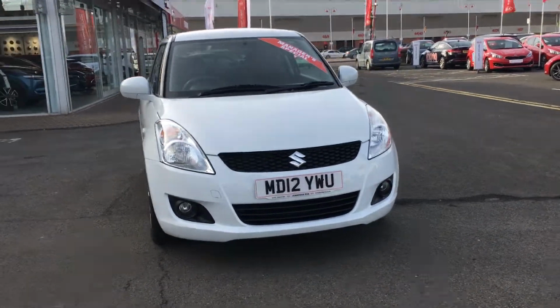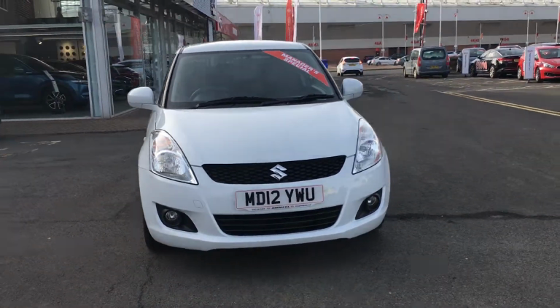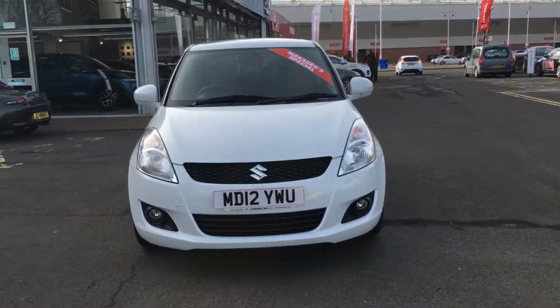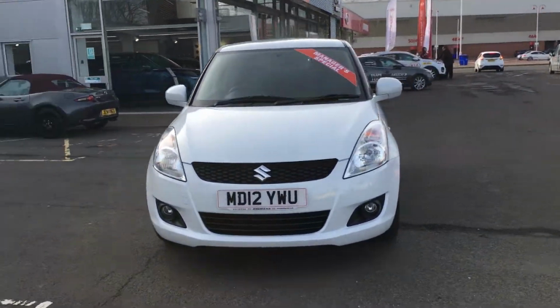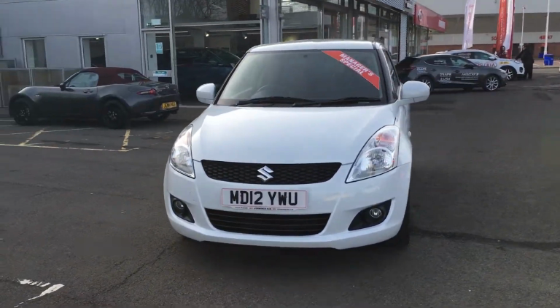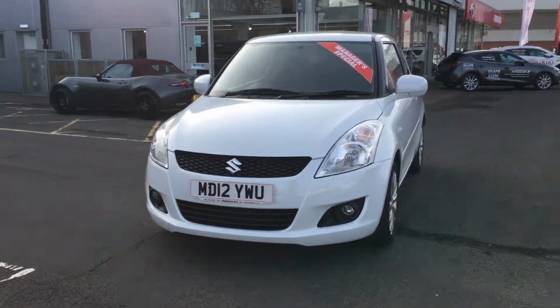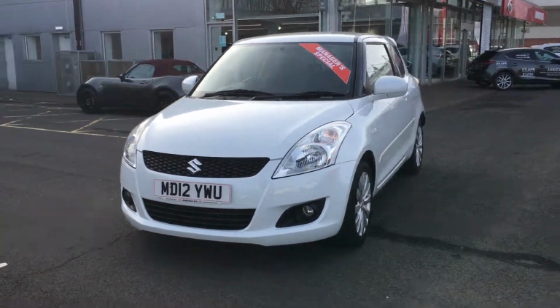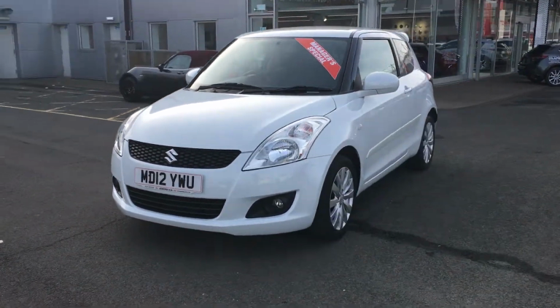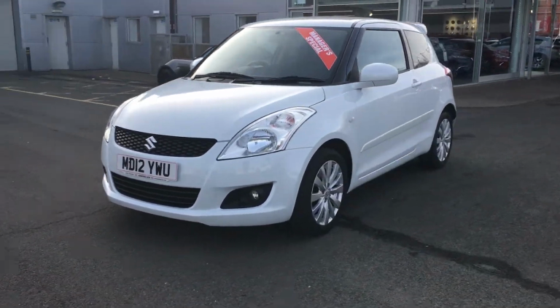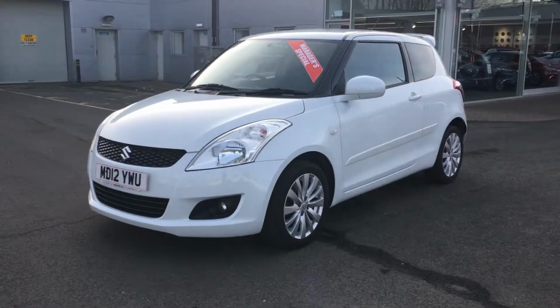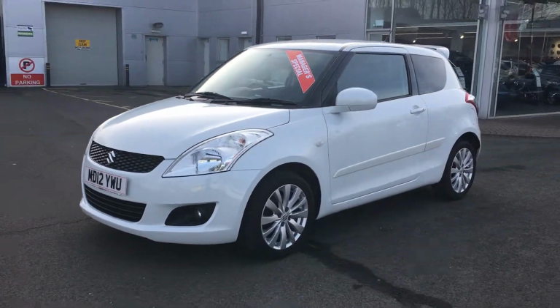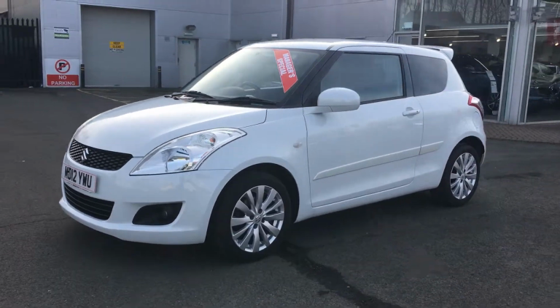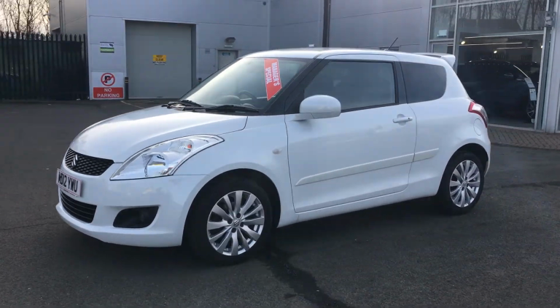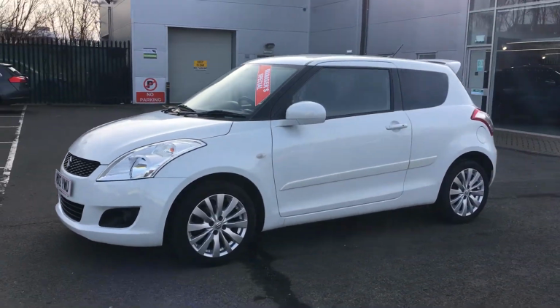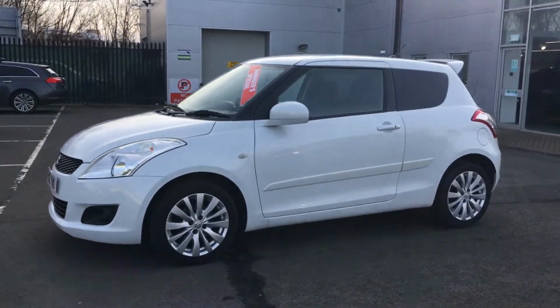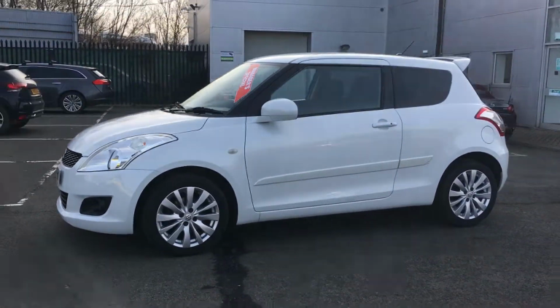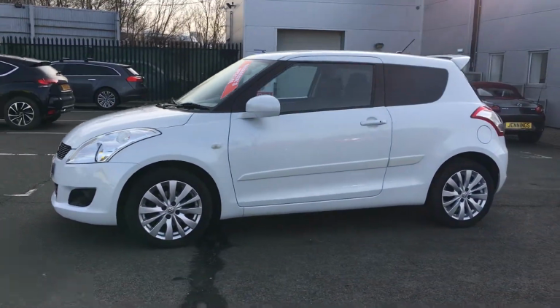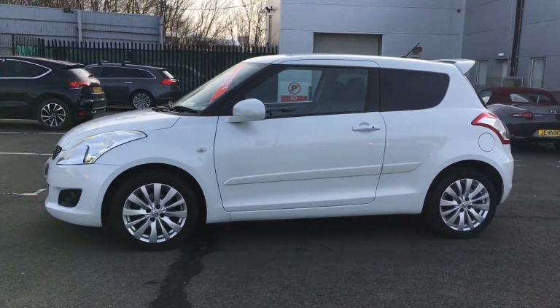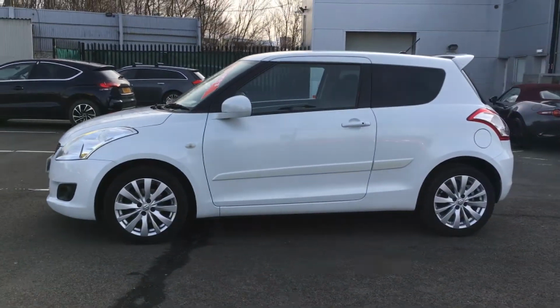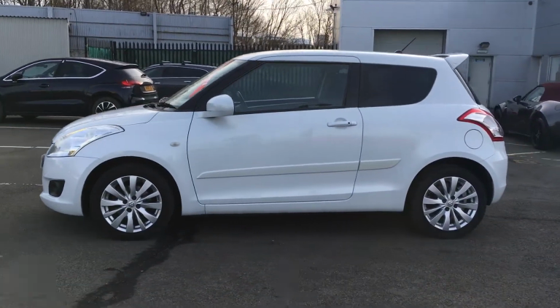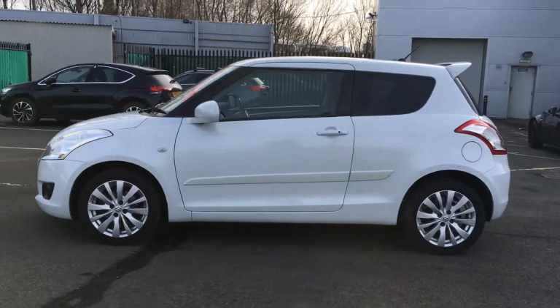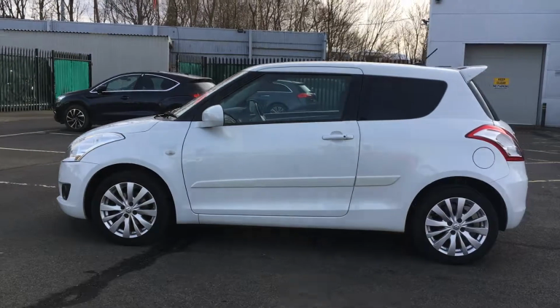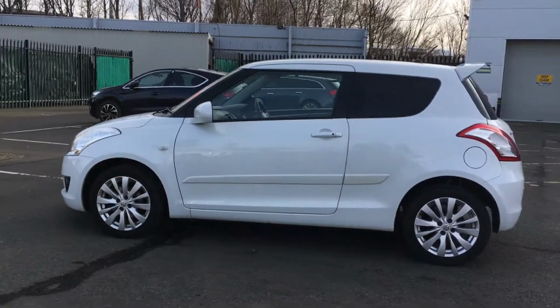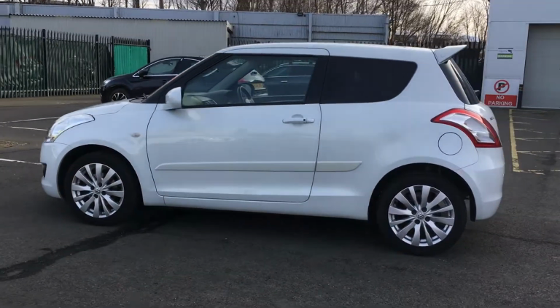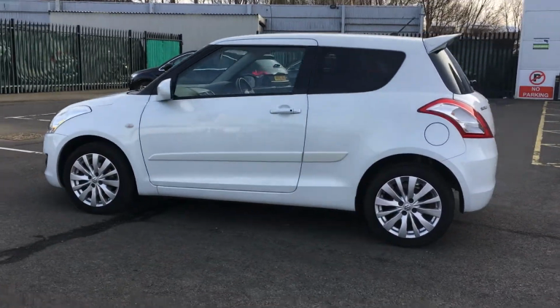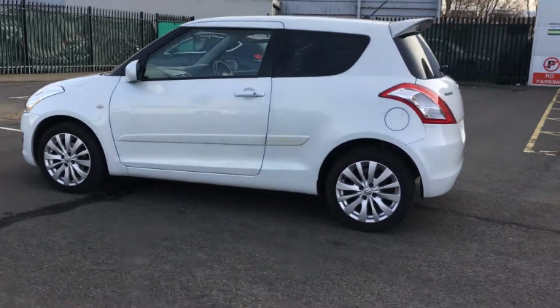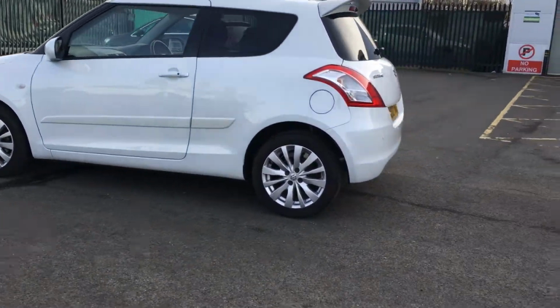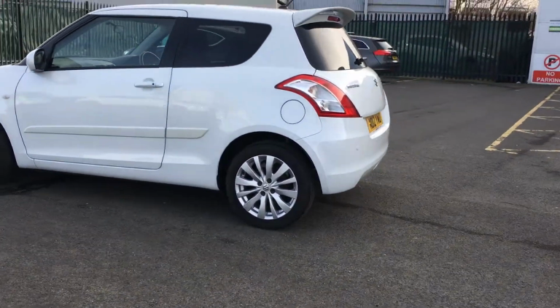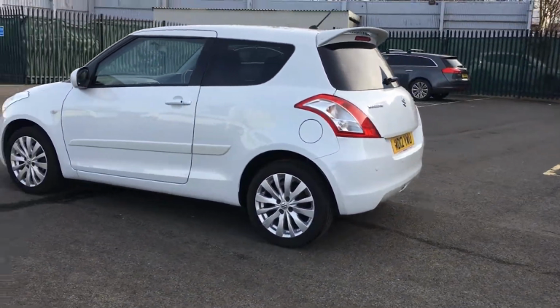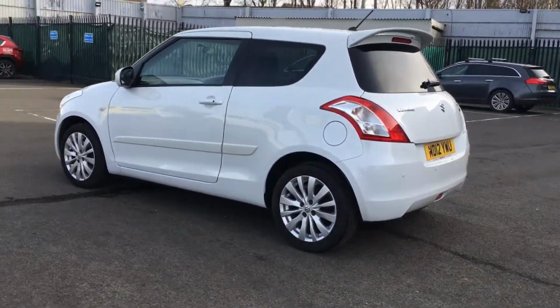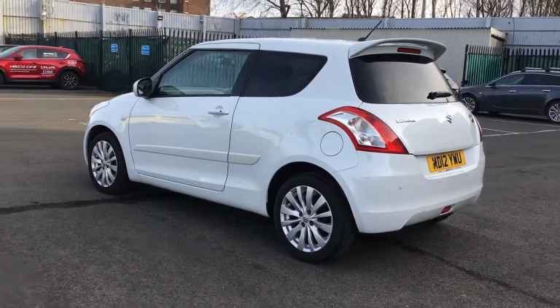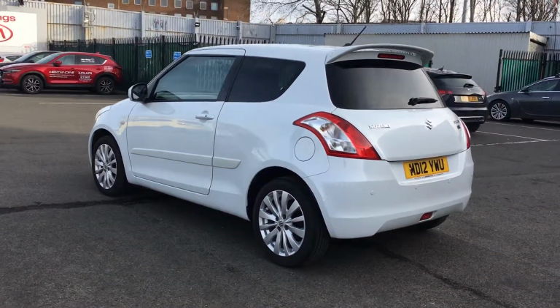Welcome to Jennings Motor Group. Today I'm going to show you around this Suzuki Swift. This particular model is finished off in white pearlescent paint. It has 16-inch alloy wheels, as well as rear privacy glass and this sporty spoiler.